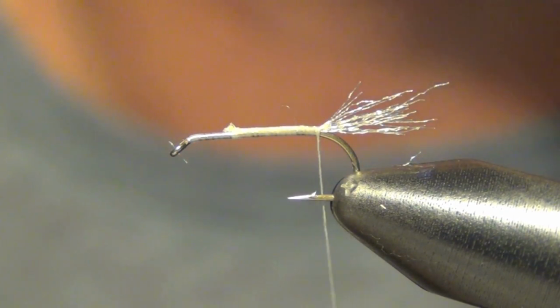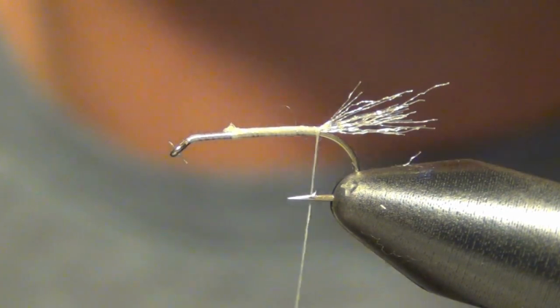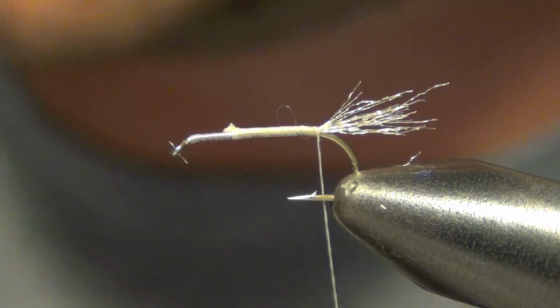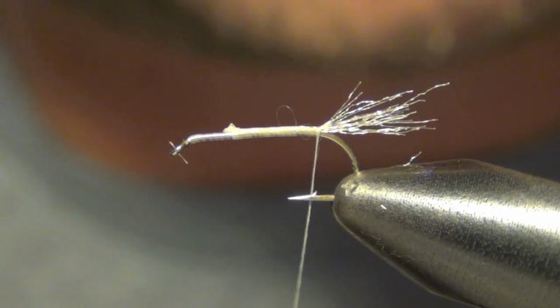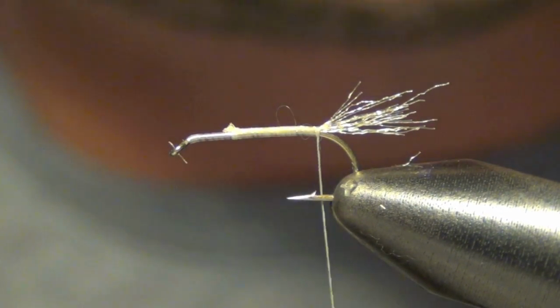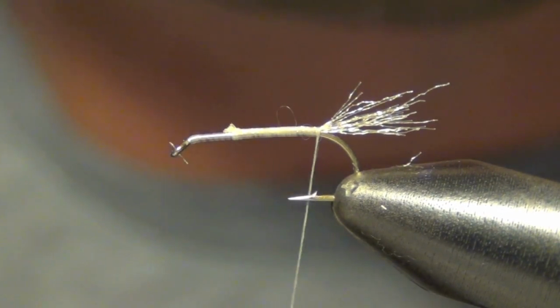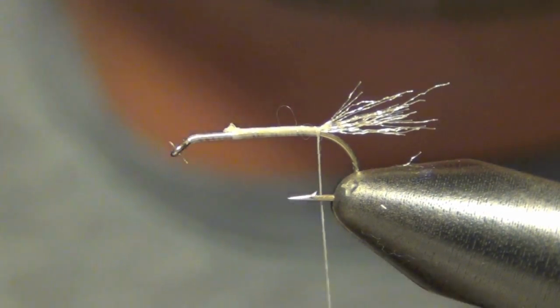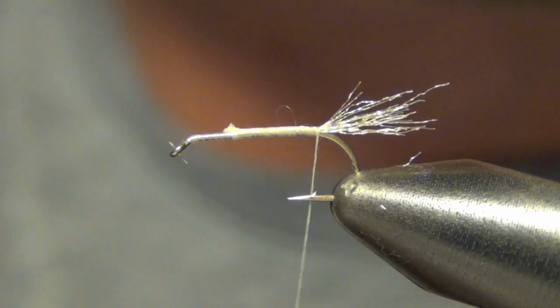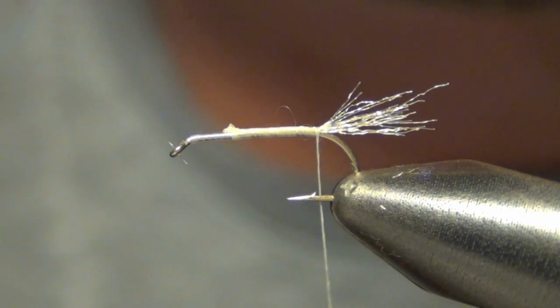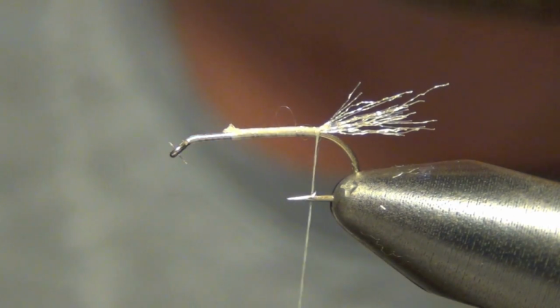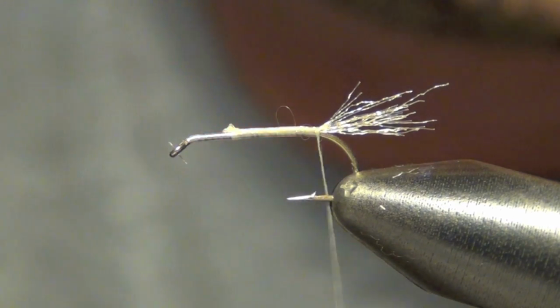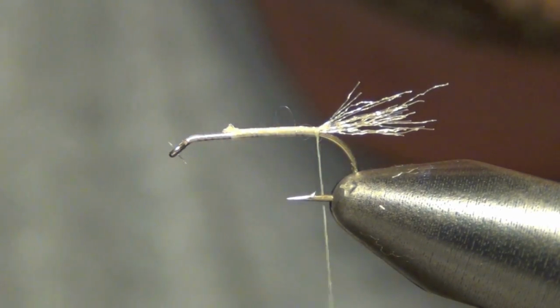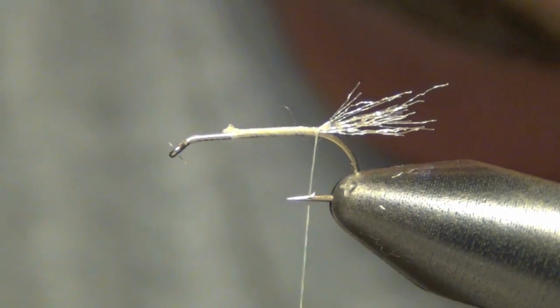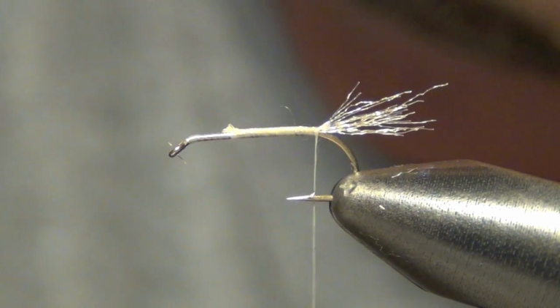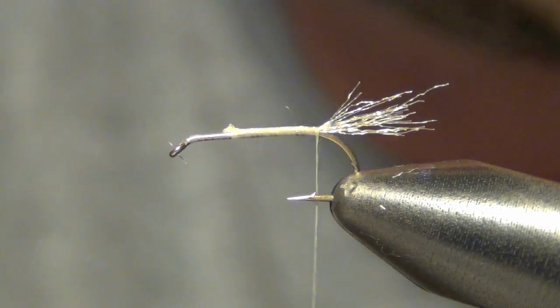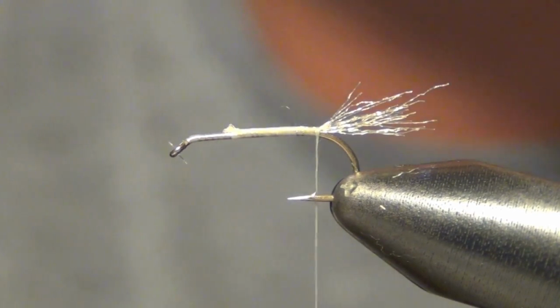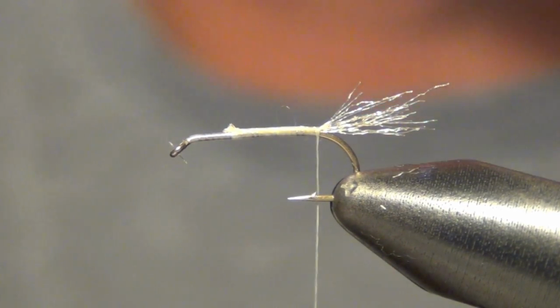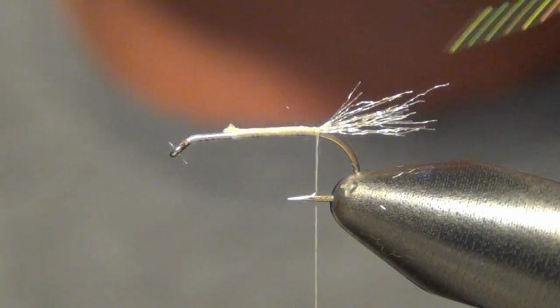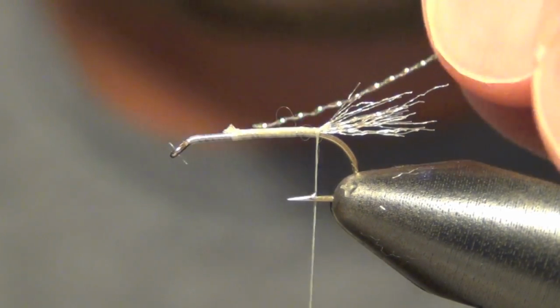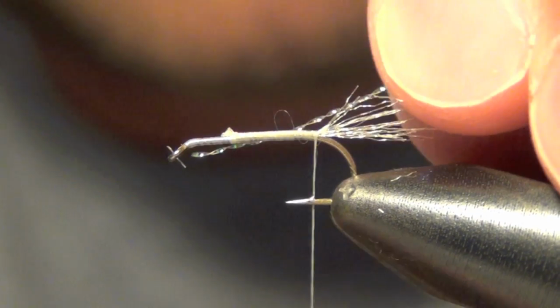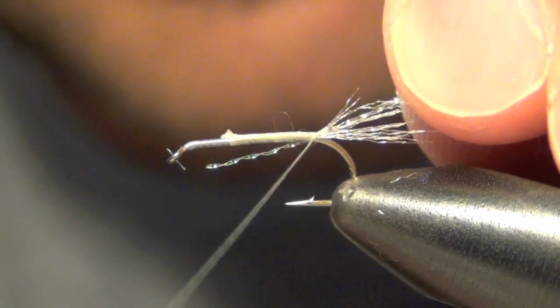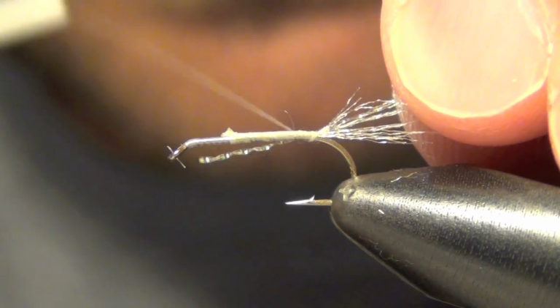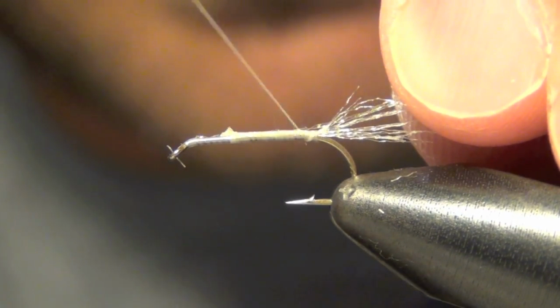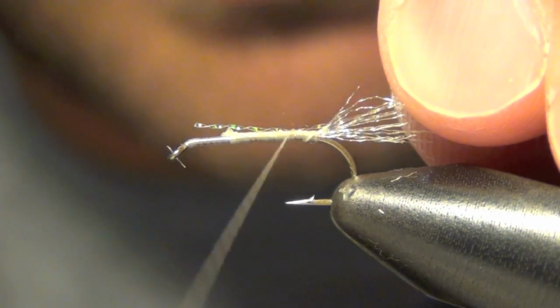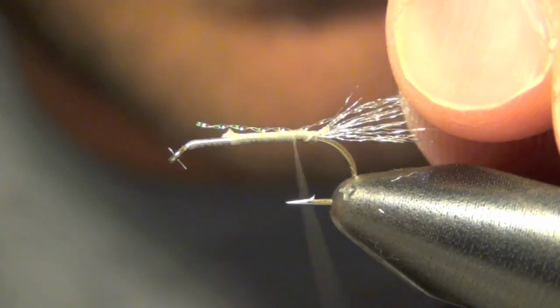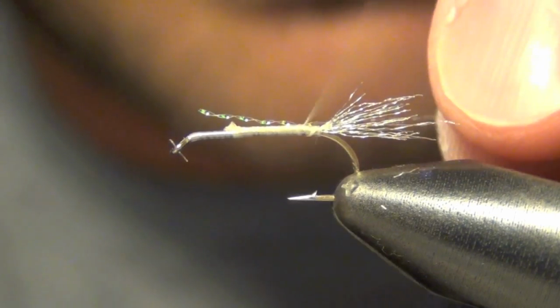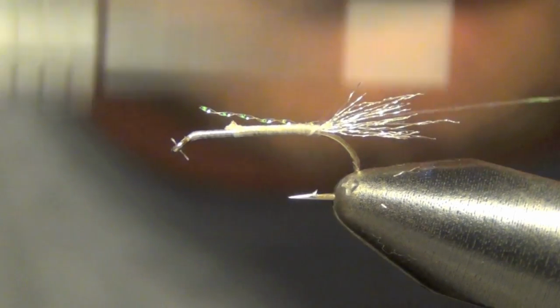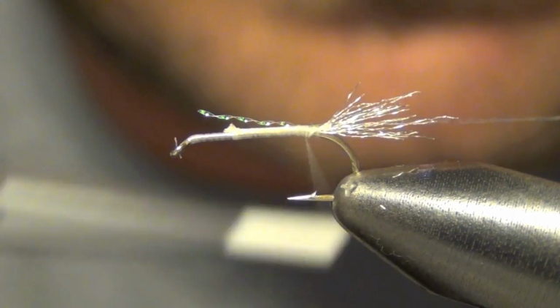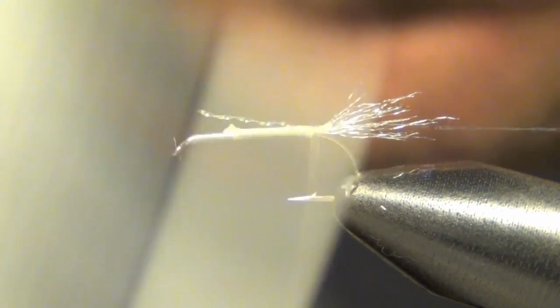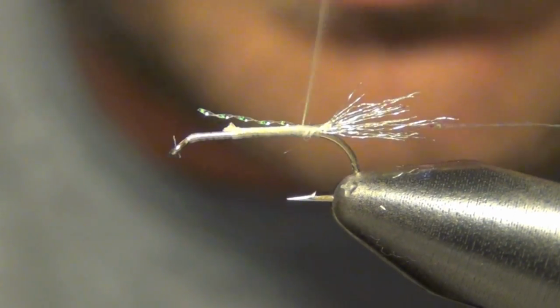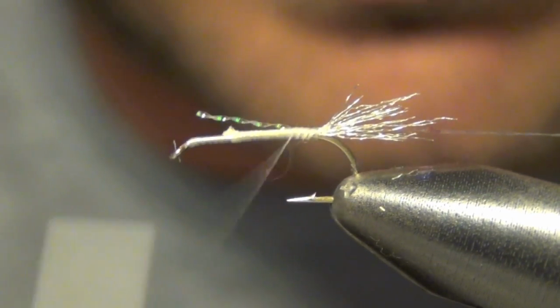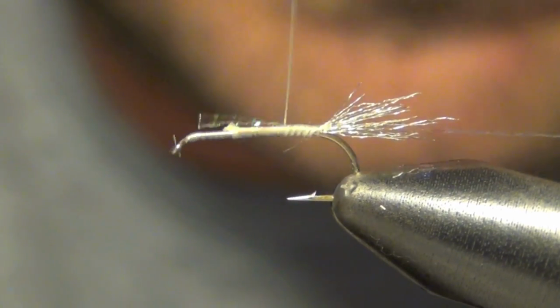Next thing that we're going to tie in is a piece of Crystal Flash. This is going to be for the ribbing on the body.